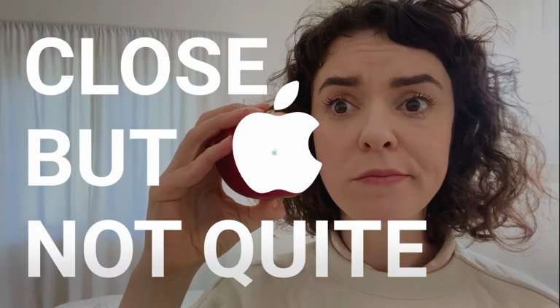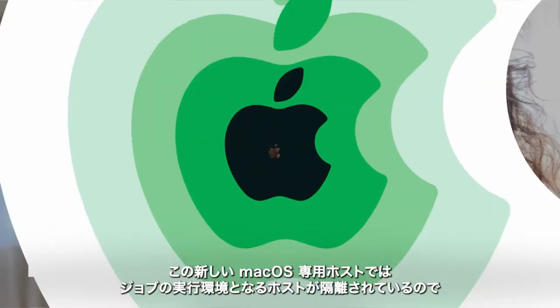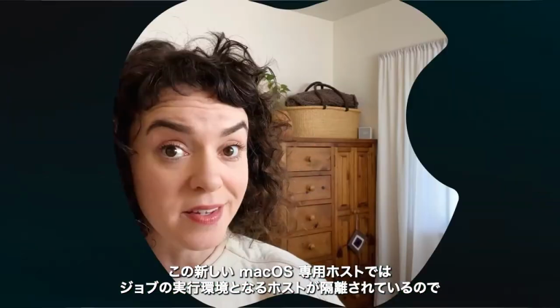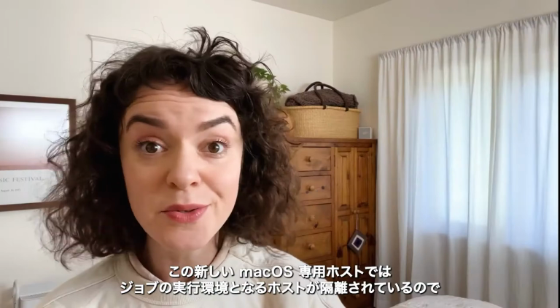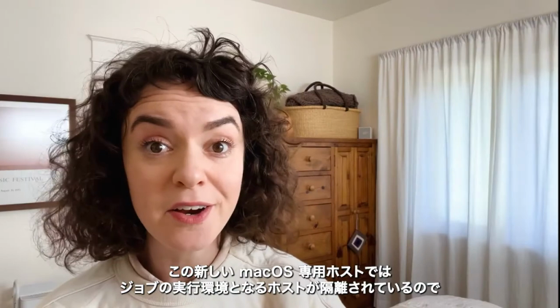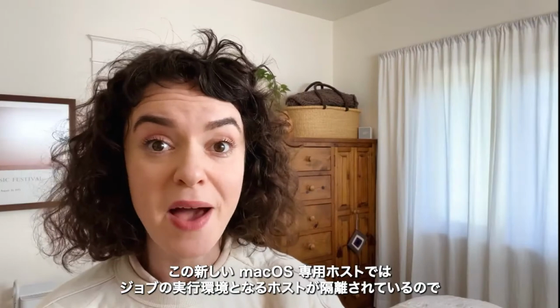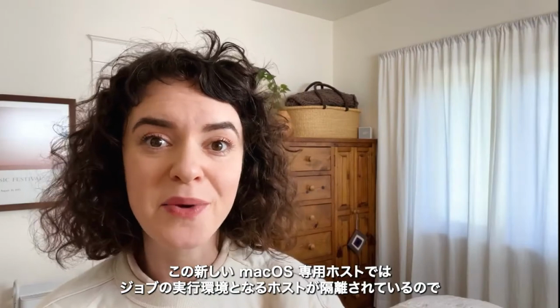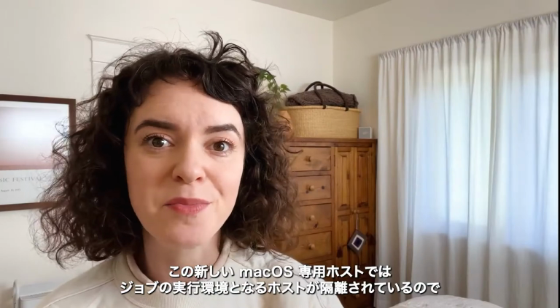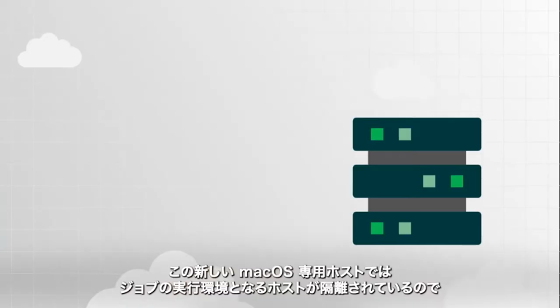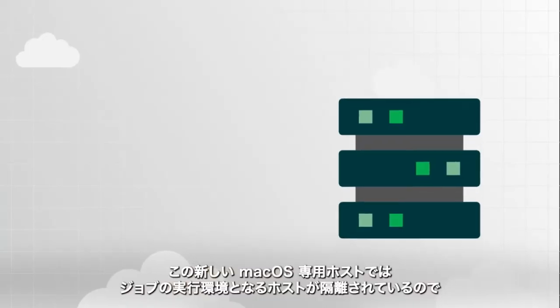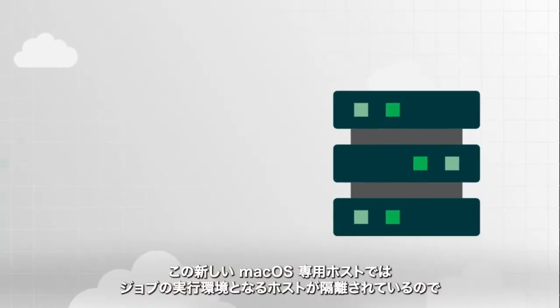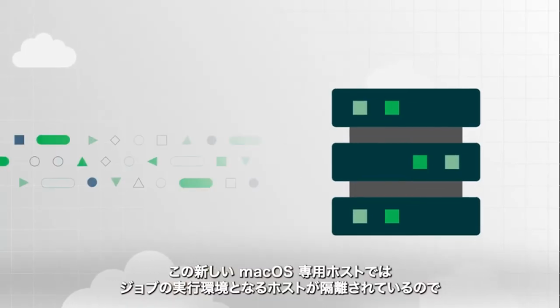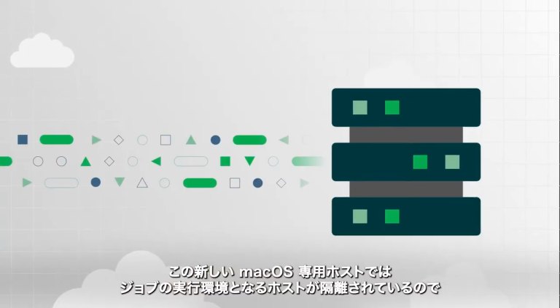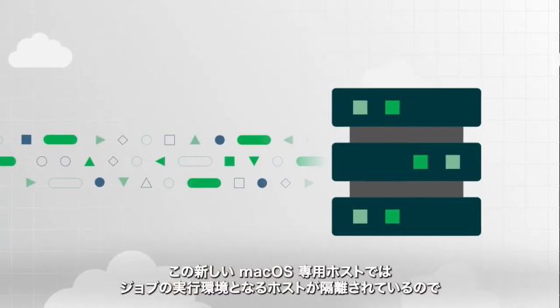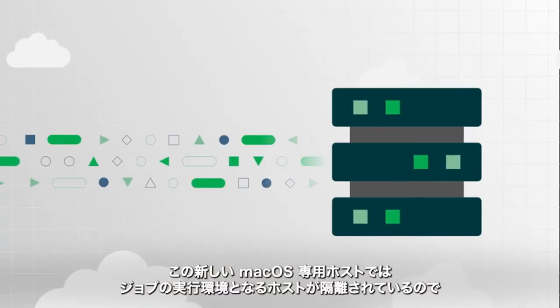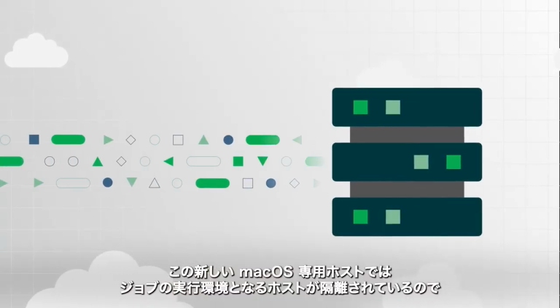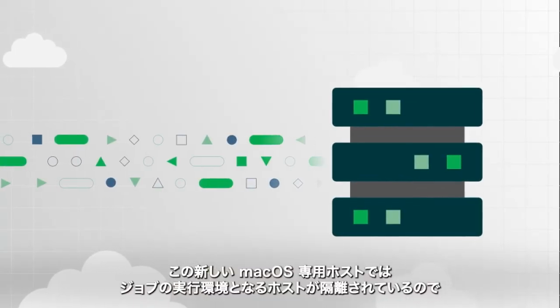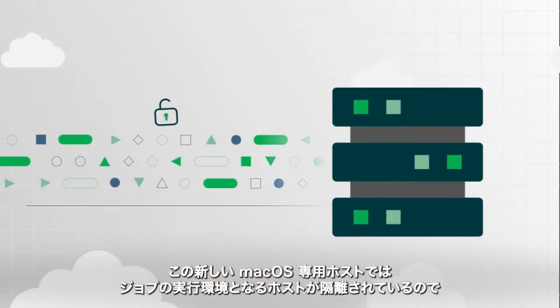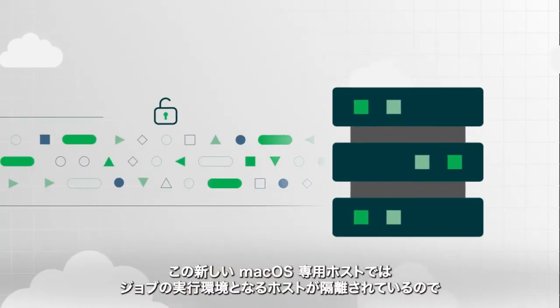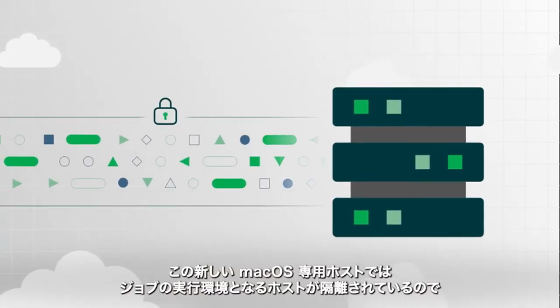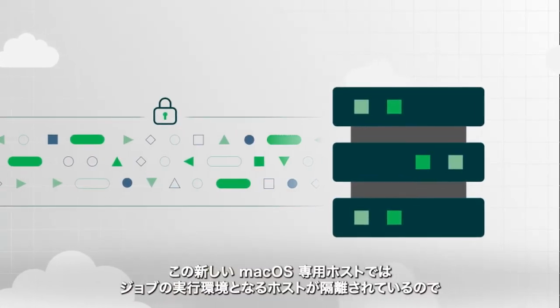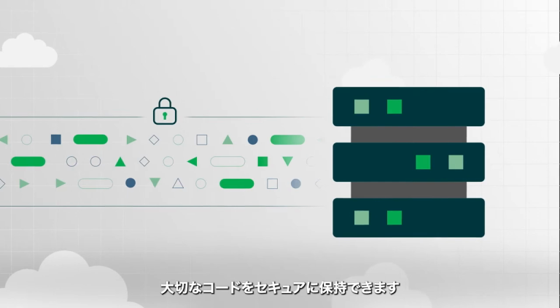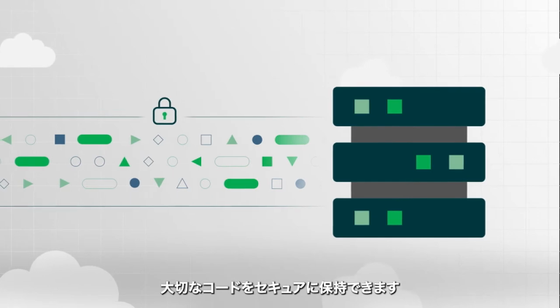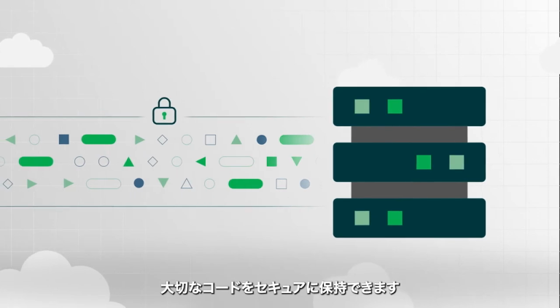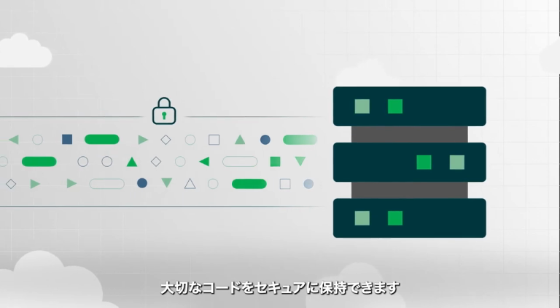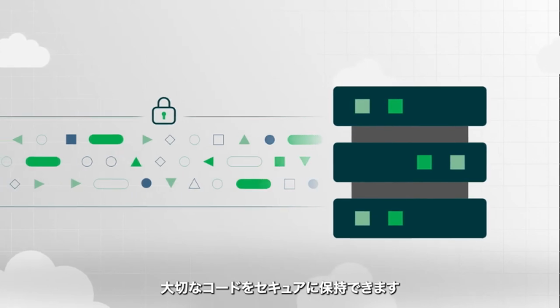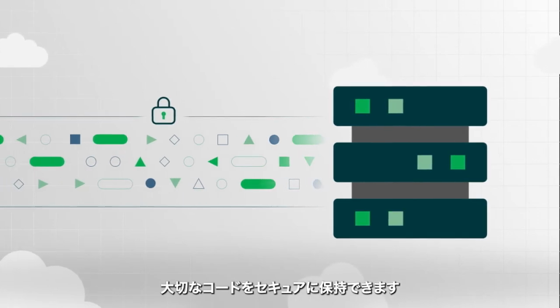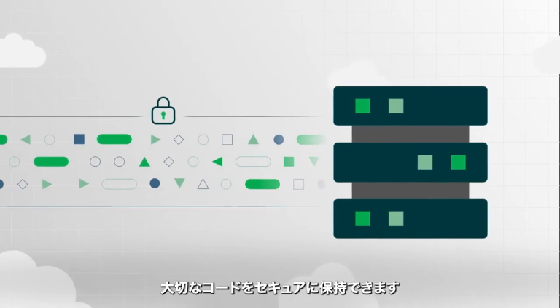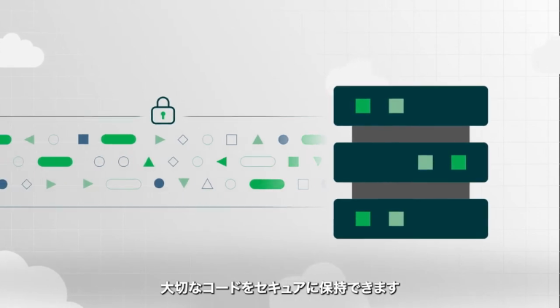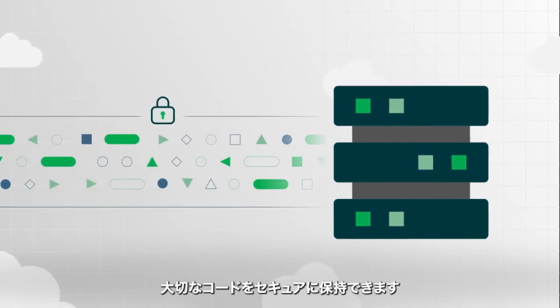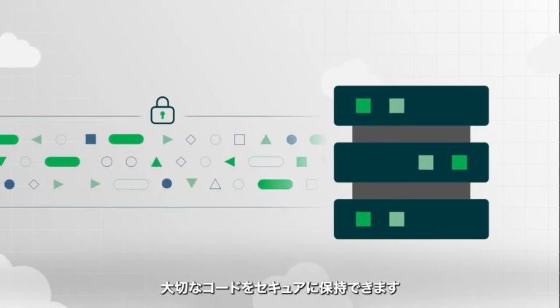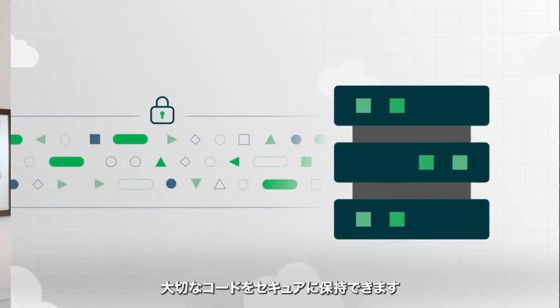With this new layer of macOS support, CircleCI customers can enjoy airtight code security by running all jobs on a dedicated, isolated host machine.